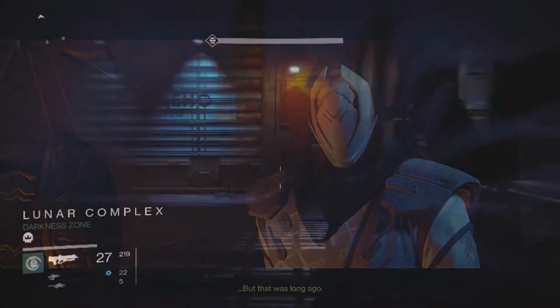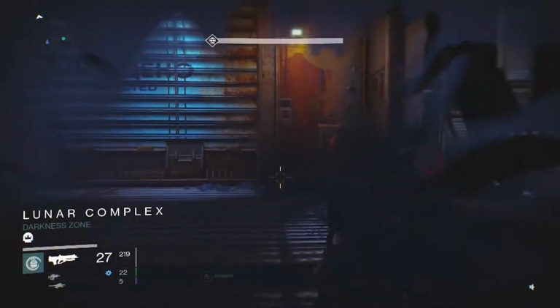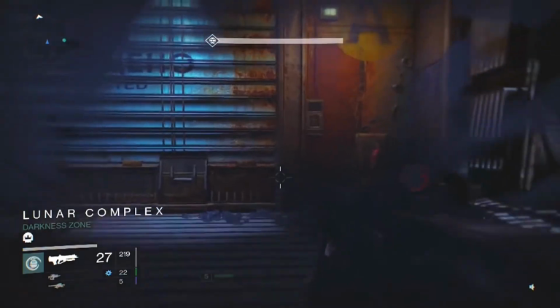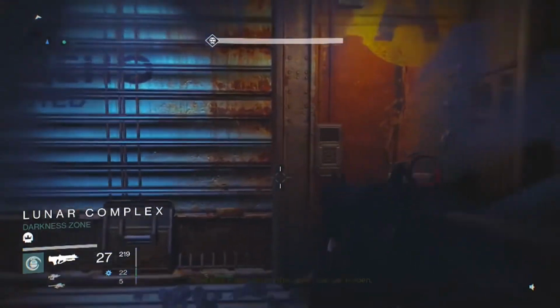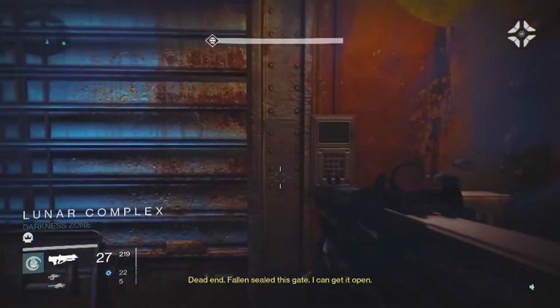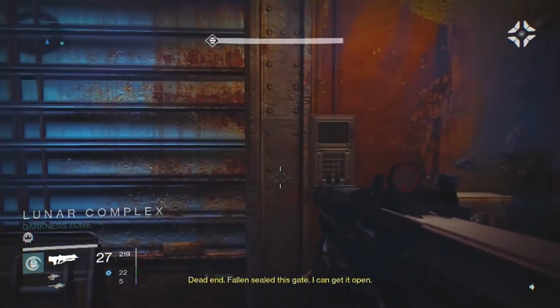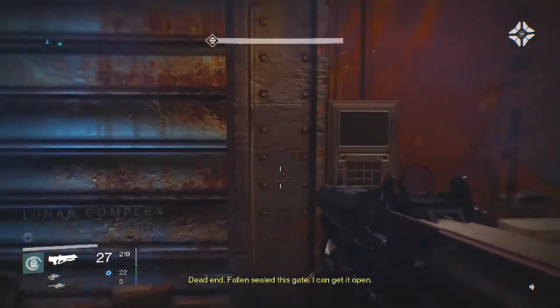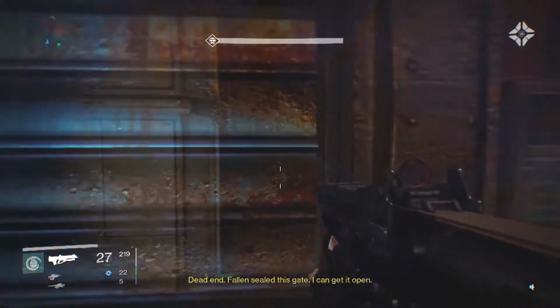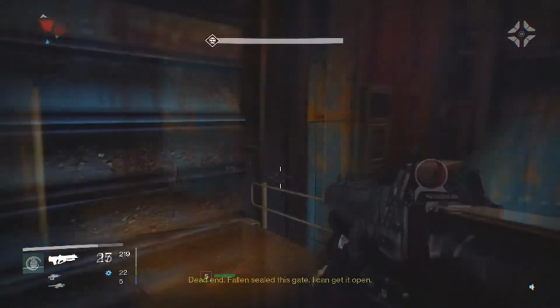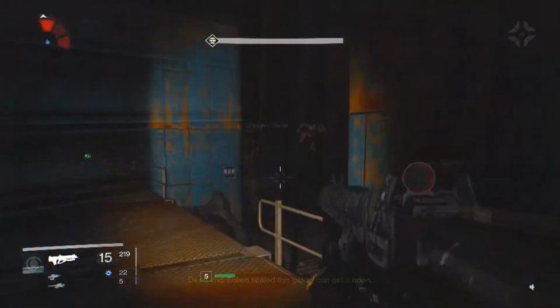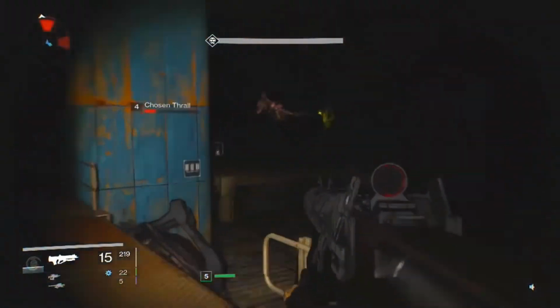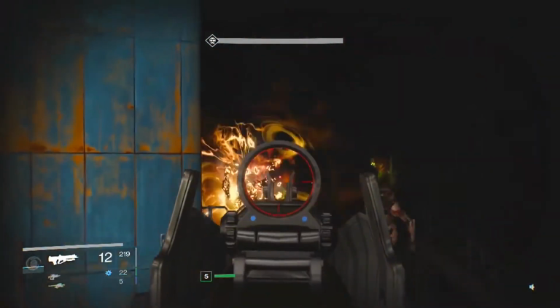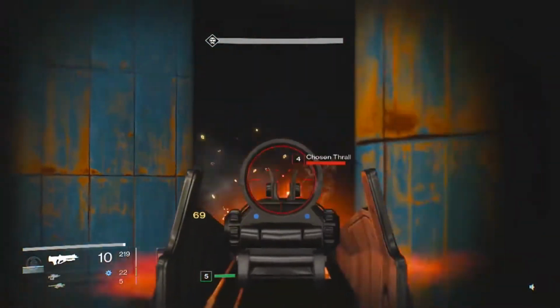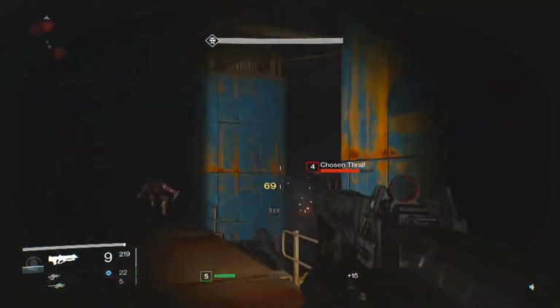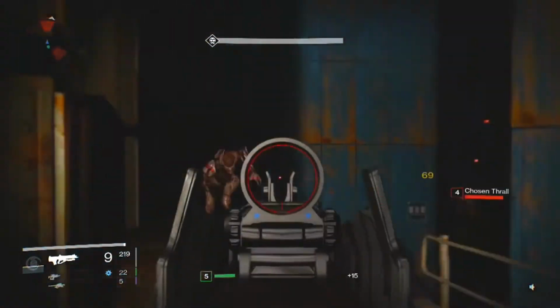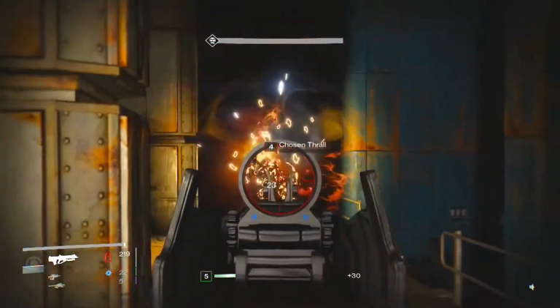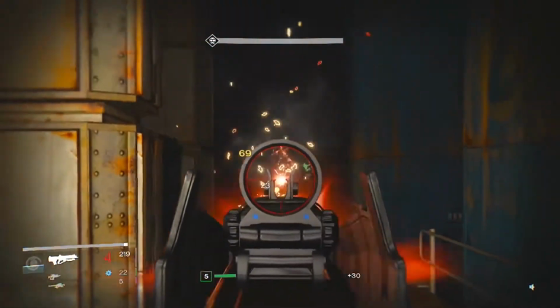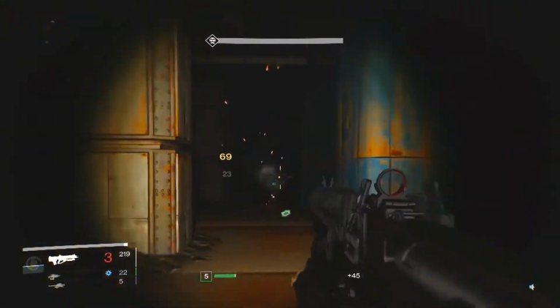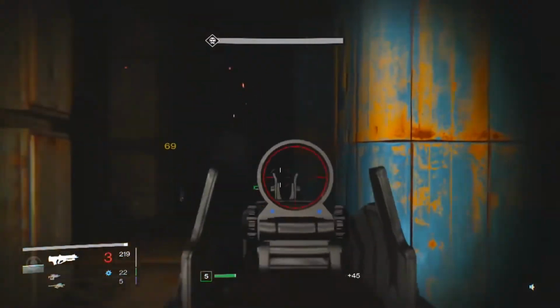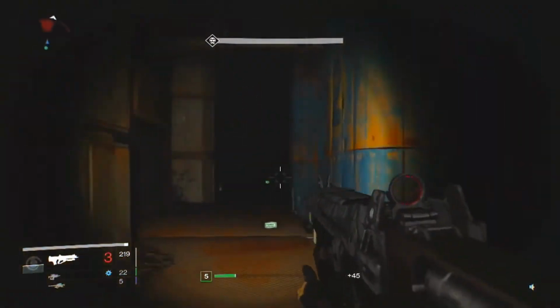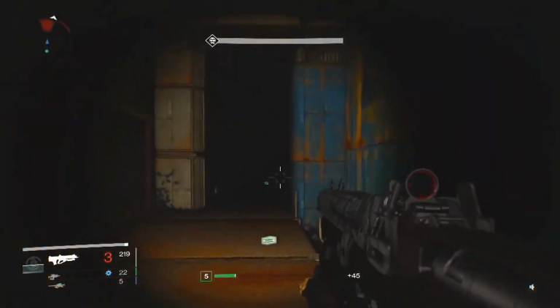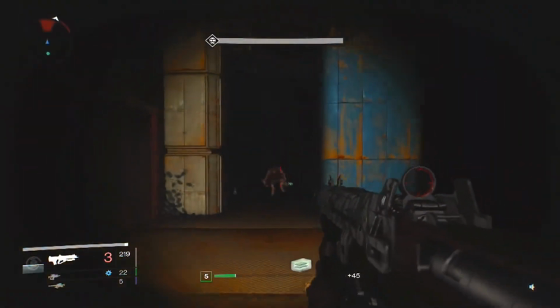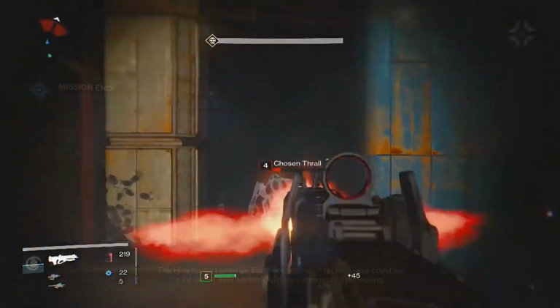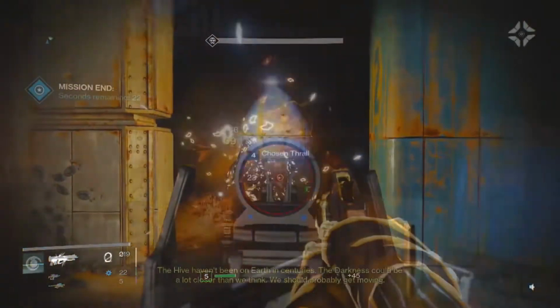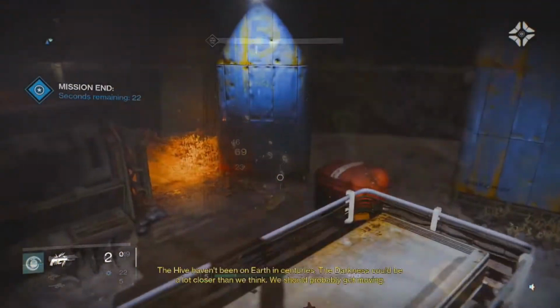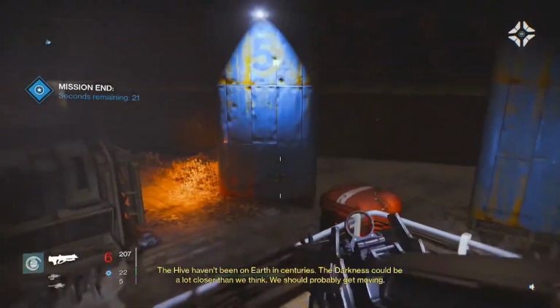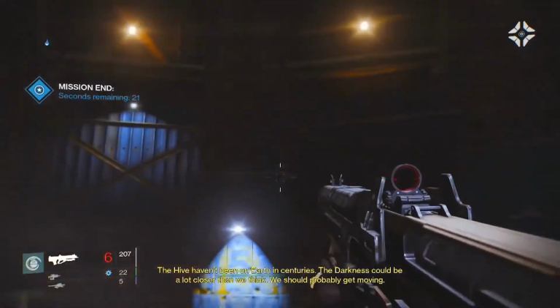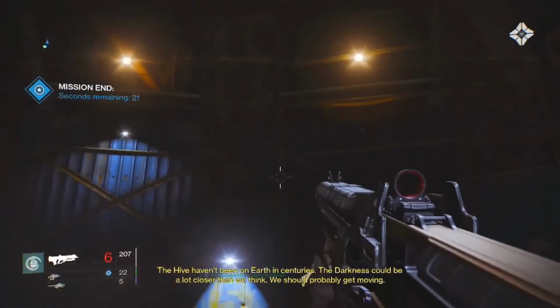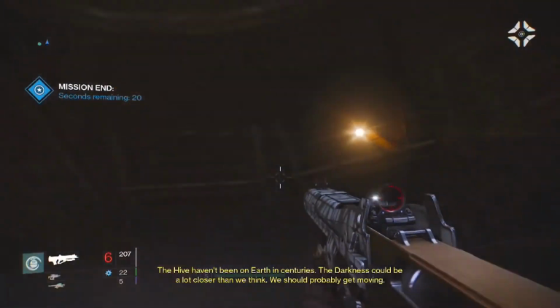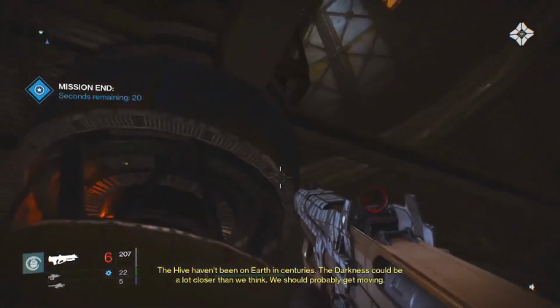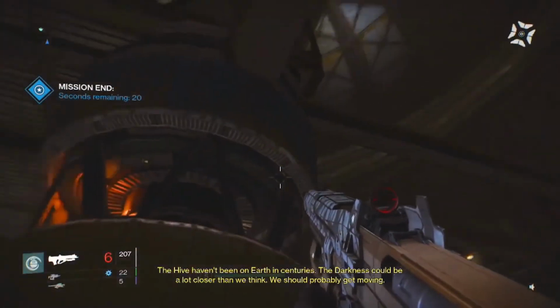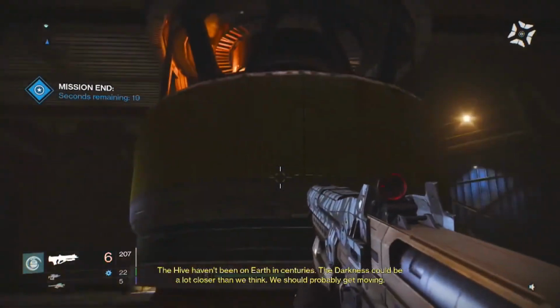You are then sent by the Vanguard to the Lunar Complex, a different section within Skywatch. The Vanguard suspects something is happening there and needs to know what it is. You find that the Hive have invaded Earth and you must defeat them.